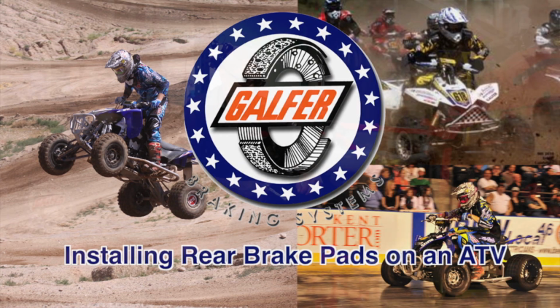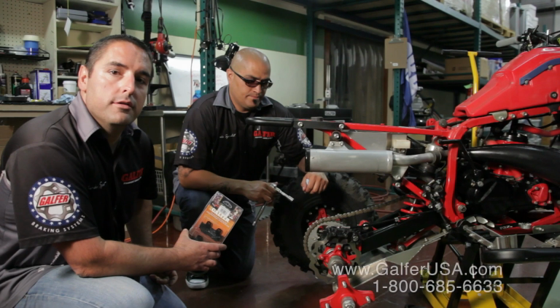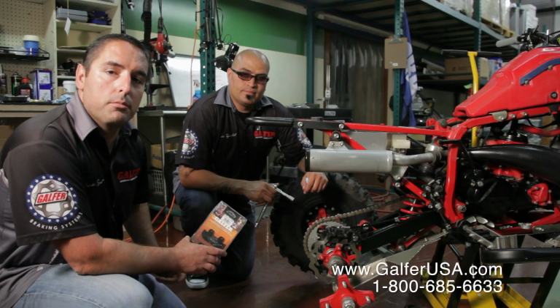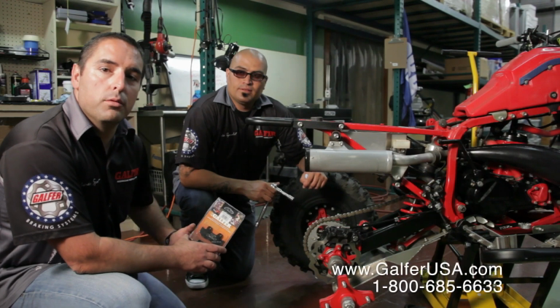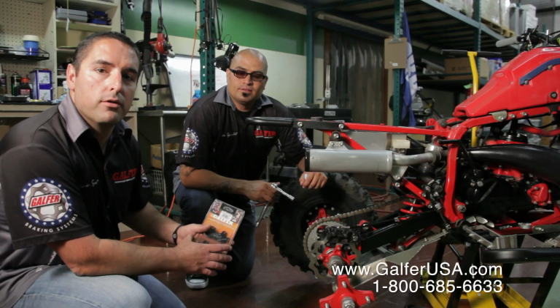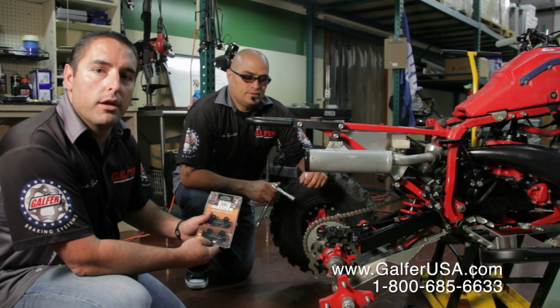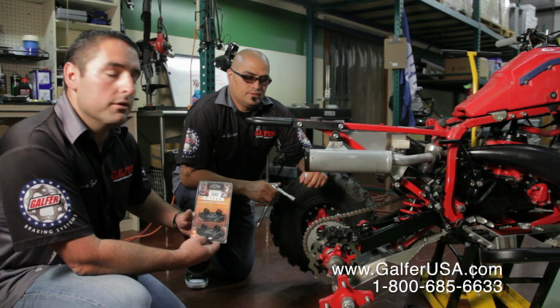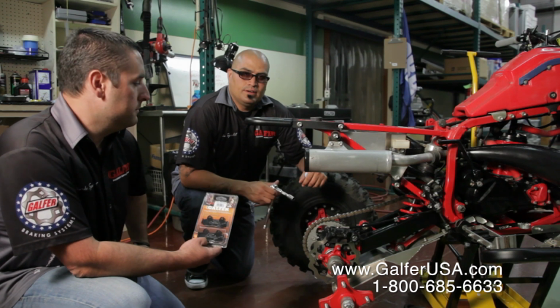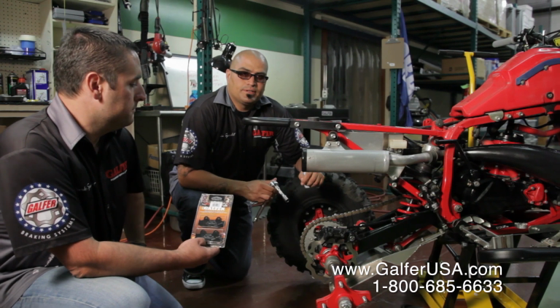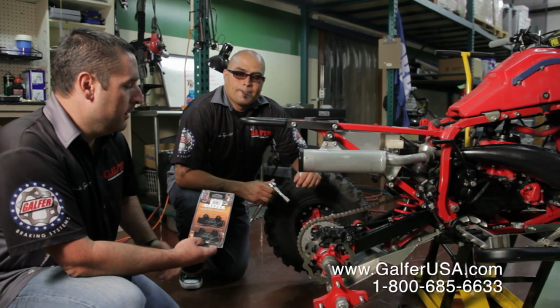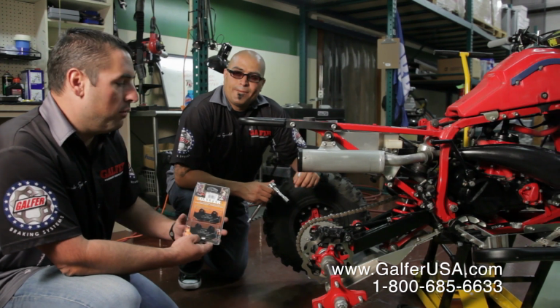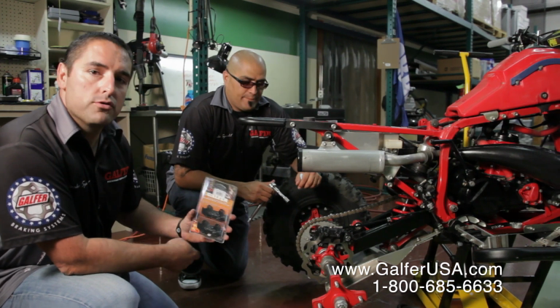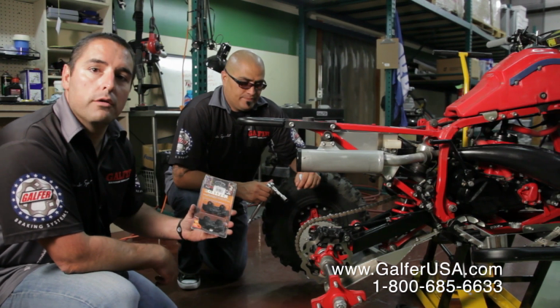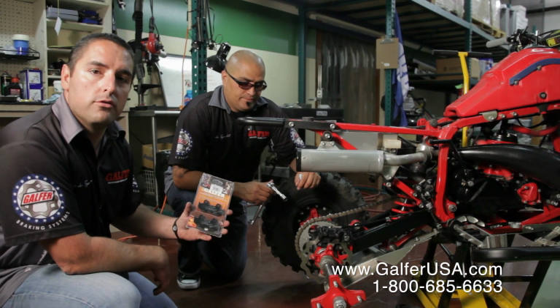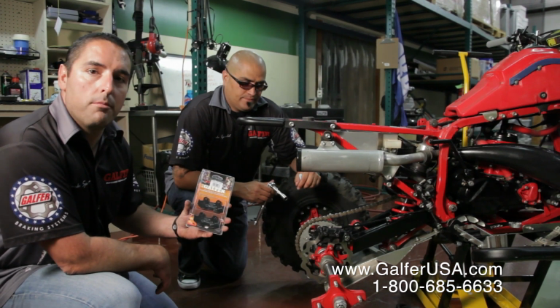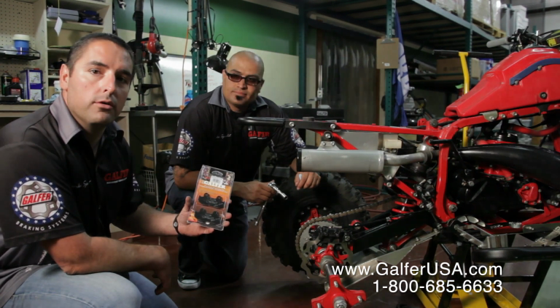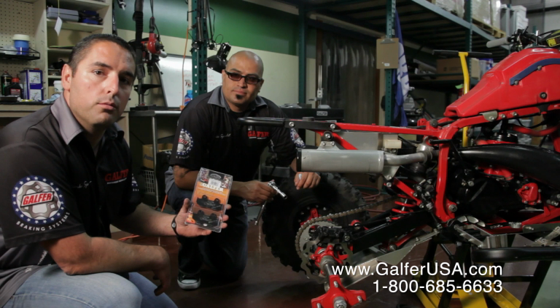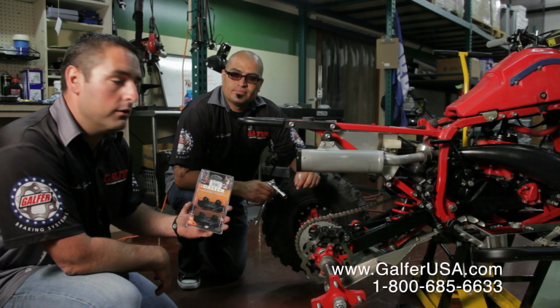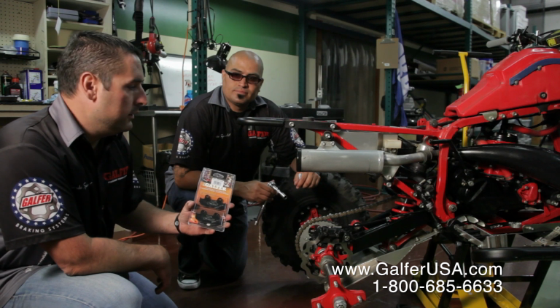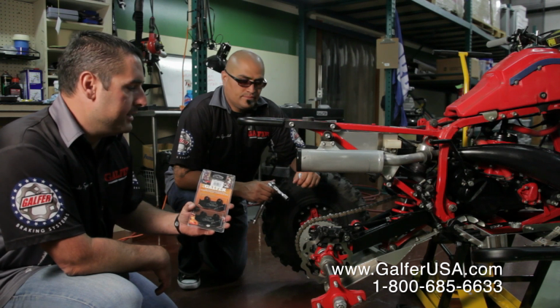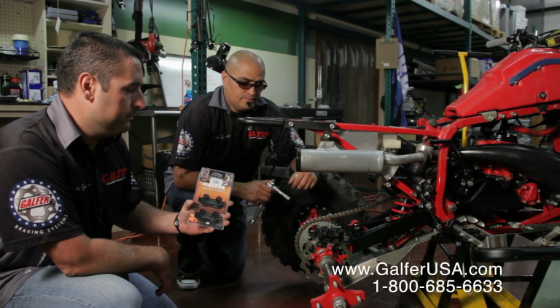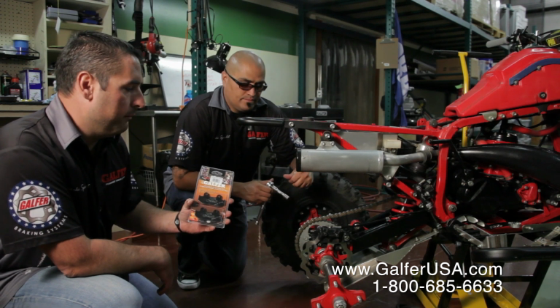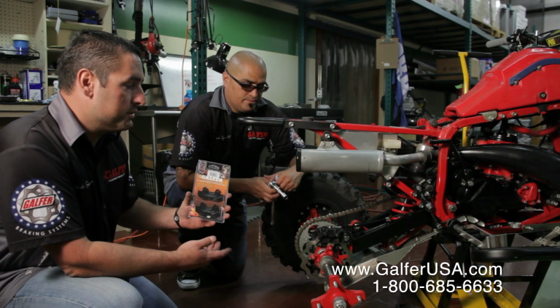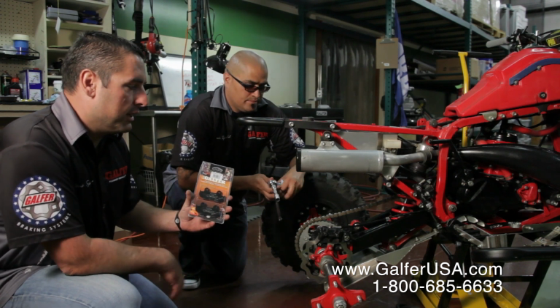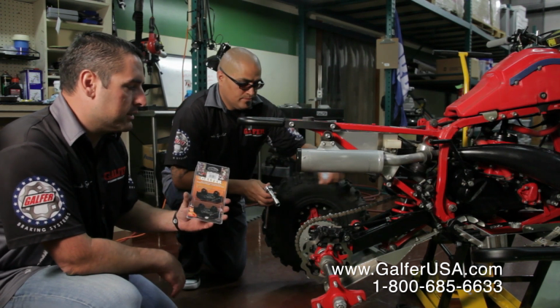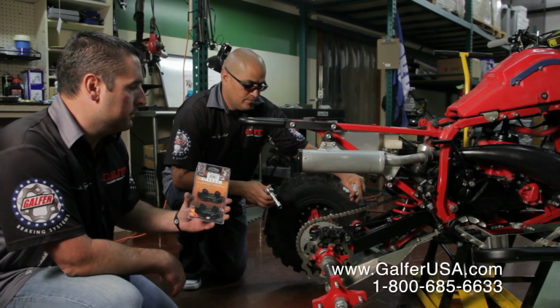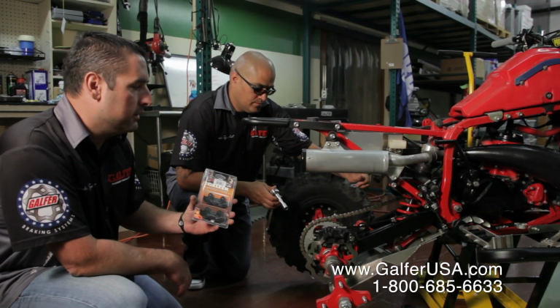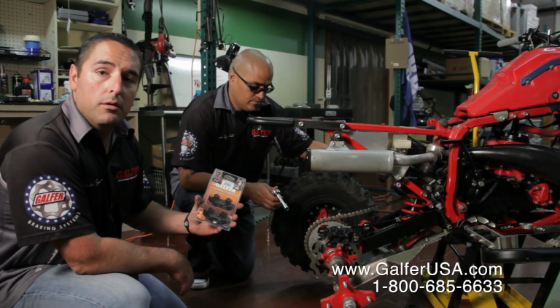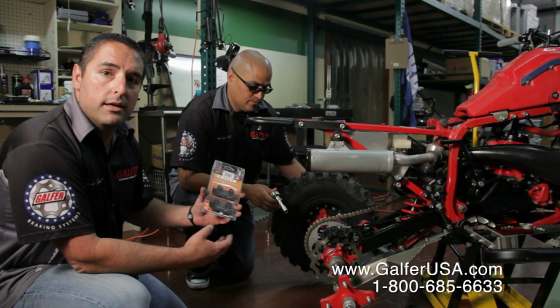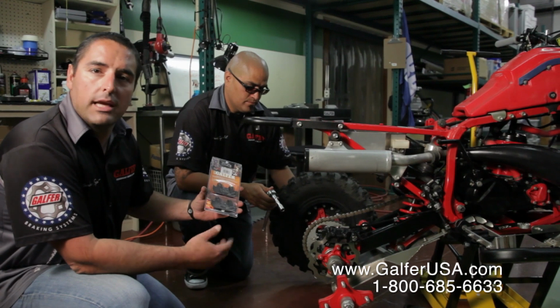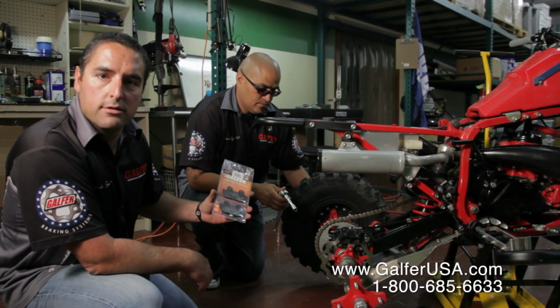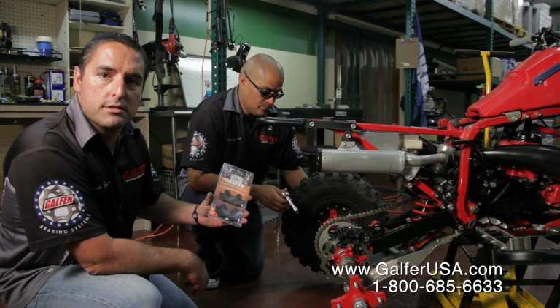Hello, this is Sandro Milesi with Gaffer Braking Systems. And I'm Robert. Today we're going to be showing you how to change the brake pads on a rear ATV. We're using a TRX 250, but the sequence is always the same.